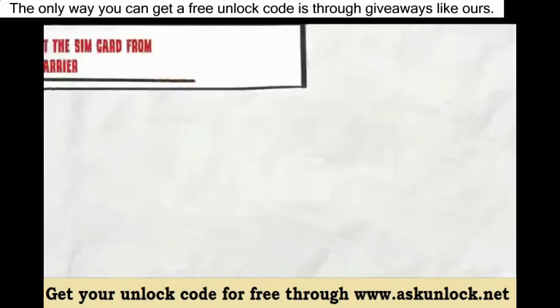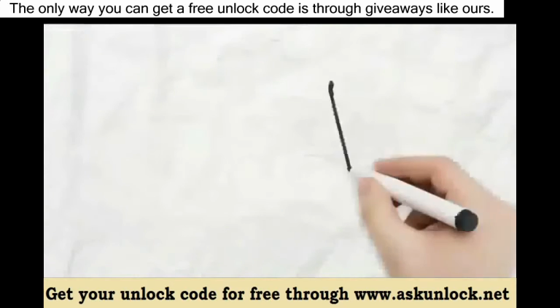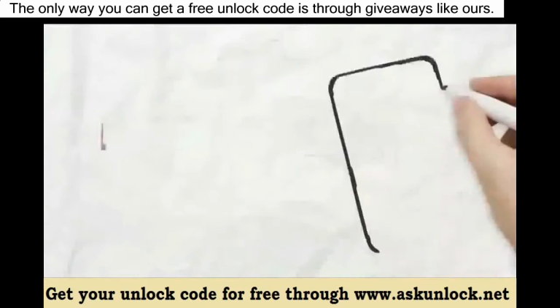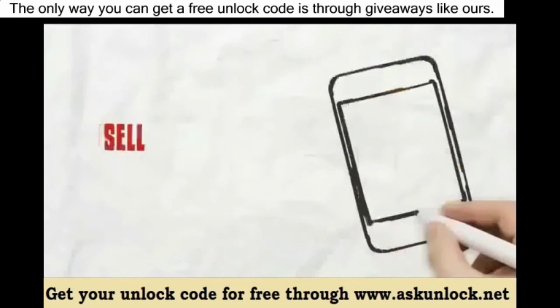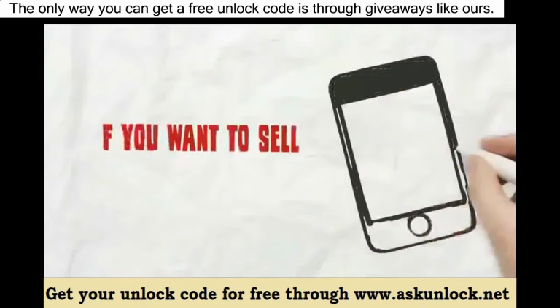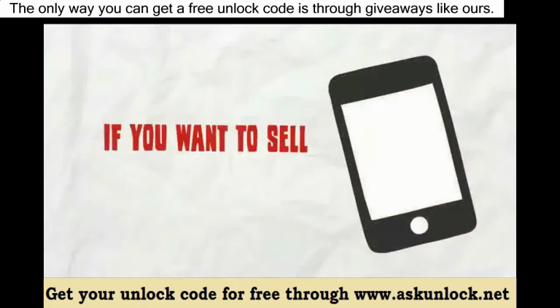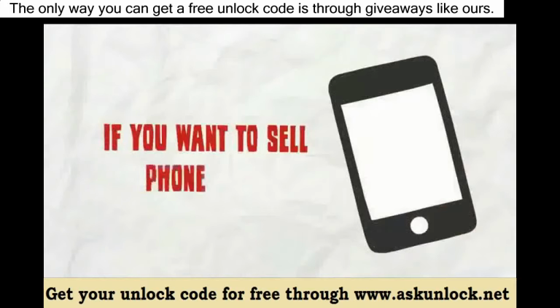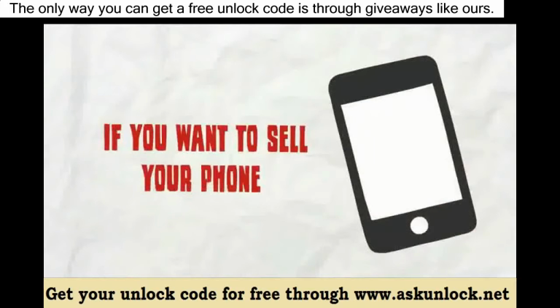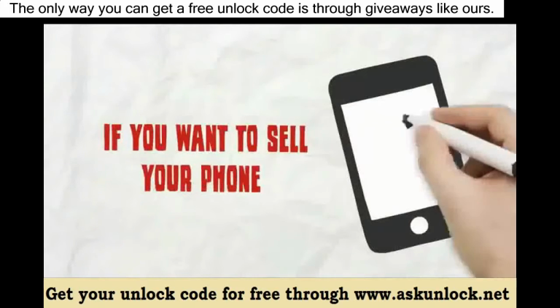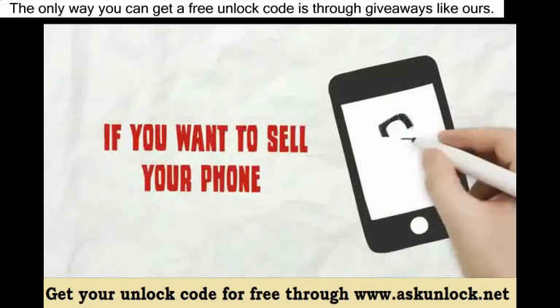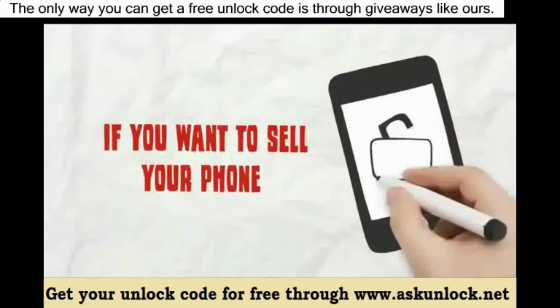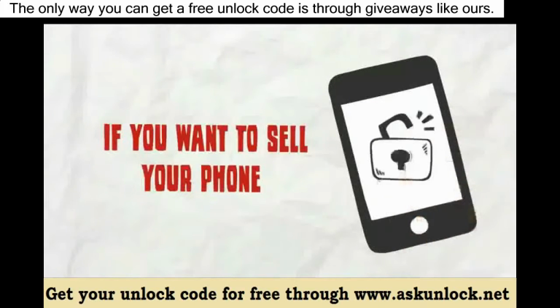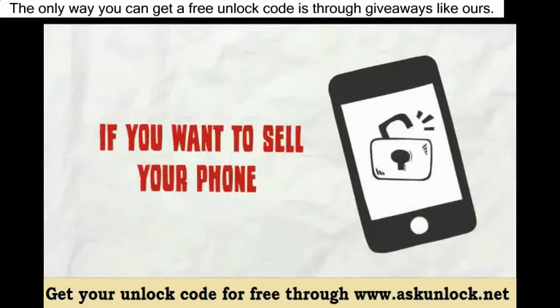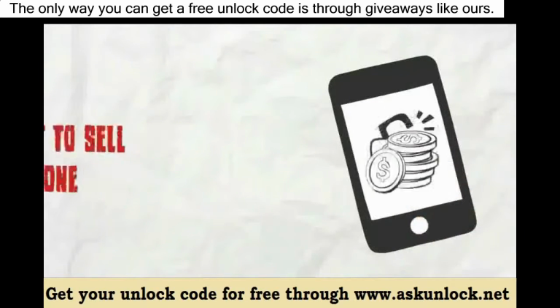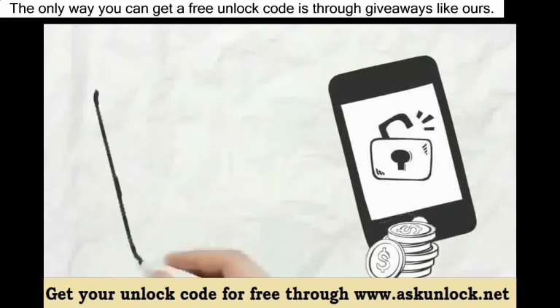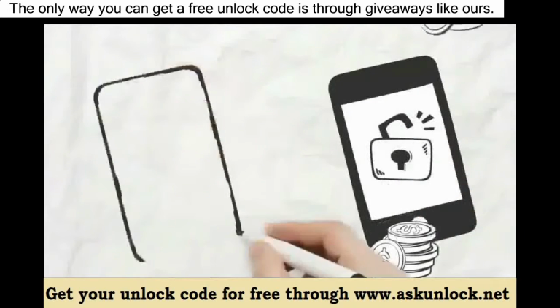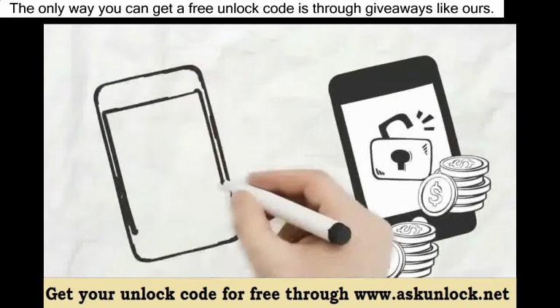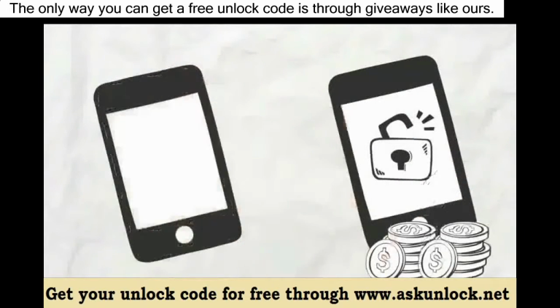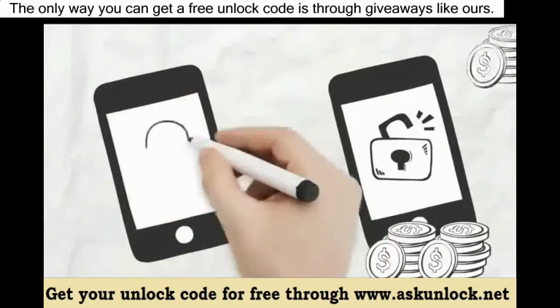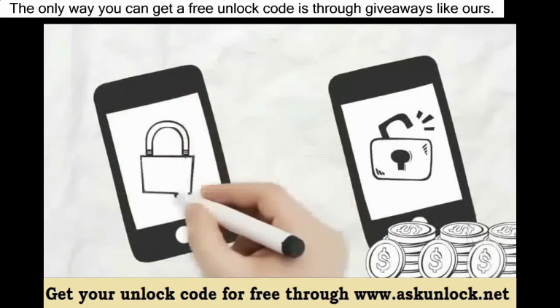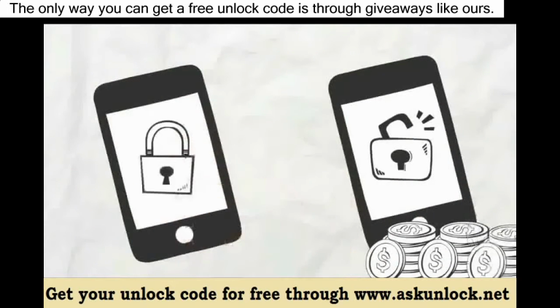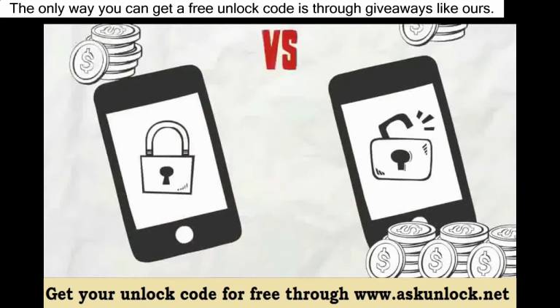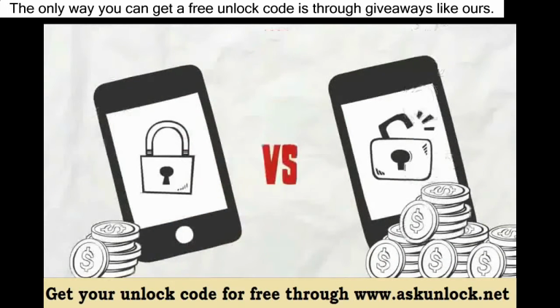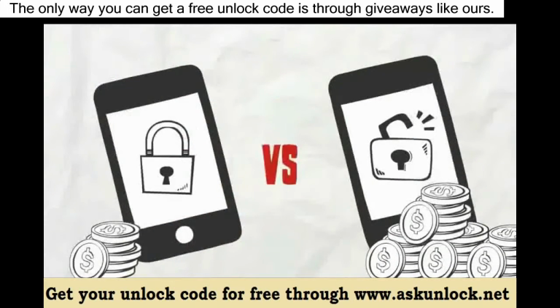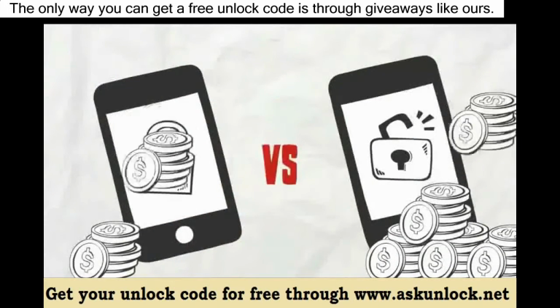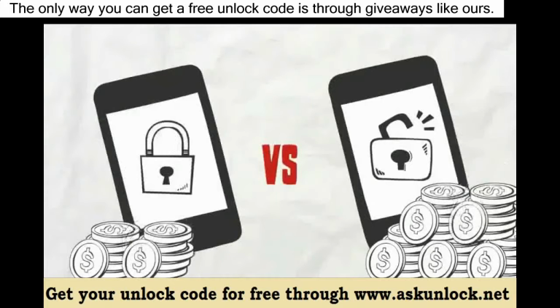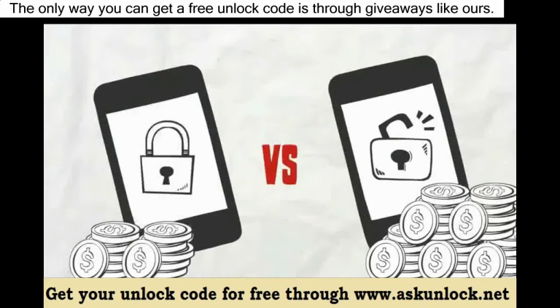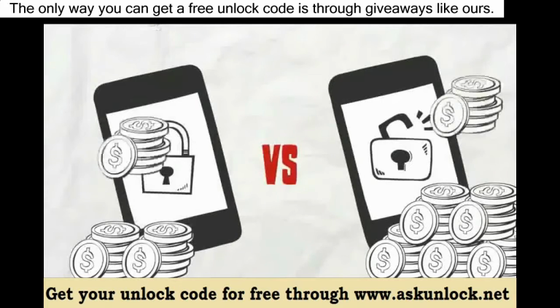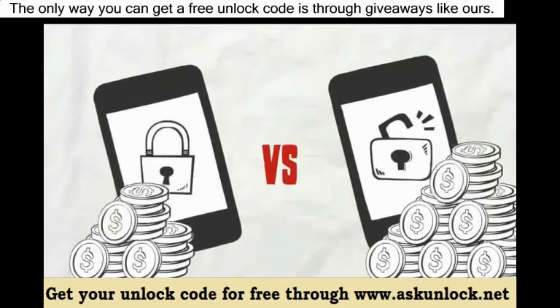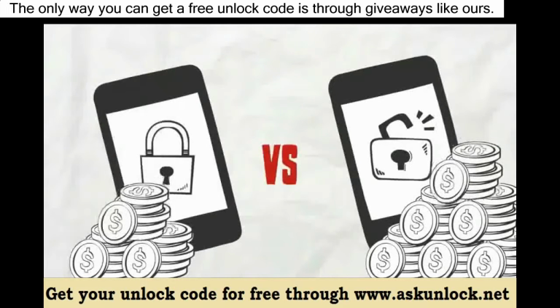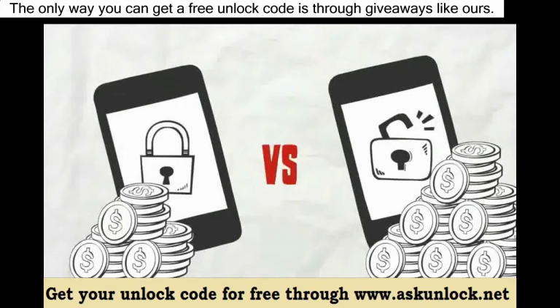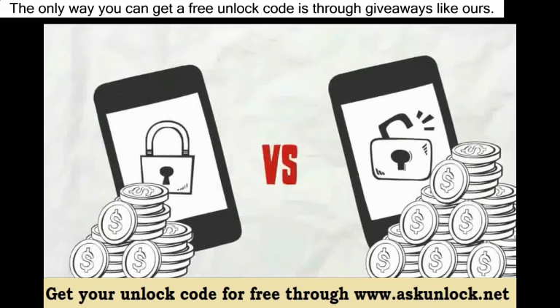If you want to sell your phone, unlock it and then sell it as an unlocked phone, as people will pay more for an unlocked phone compared to a carrier locked phone.